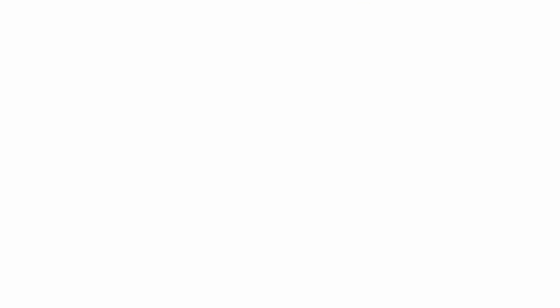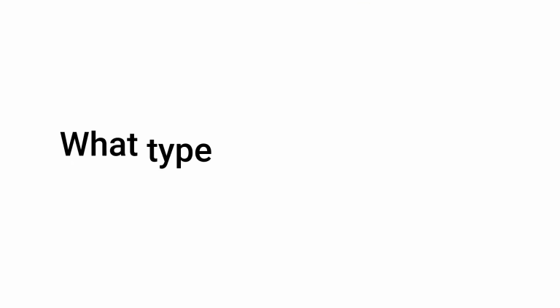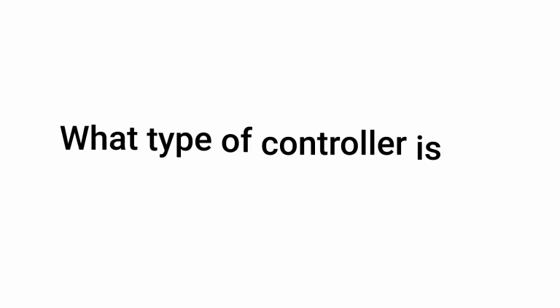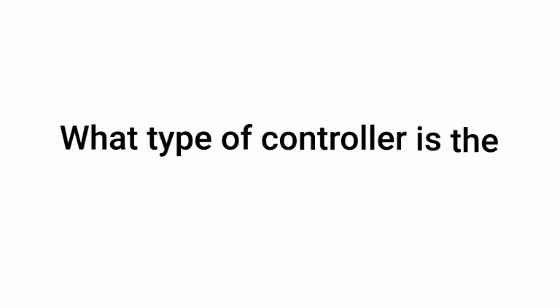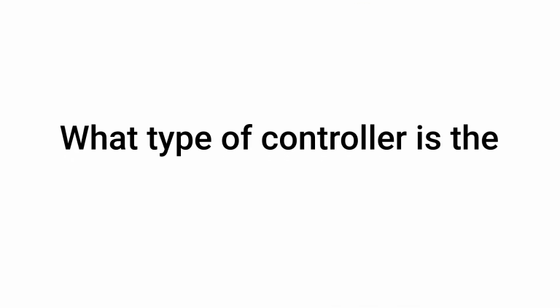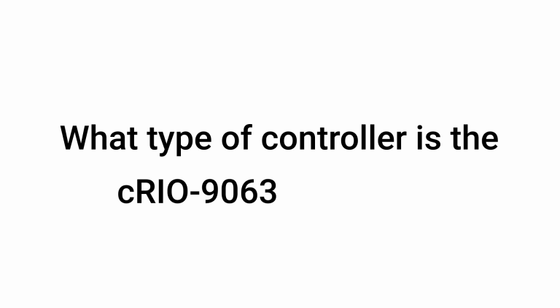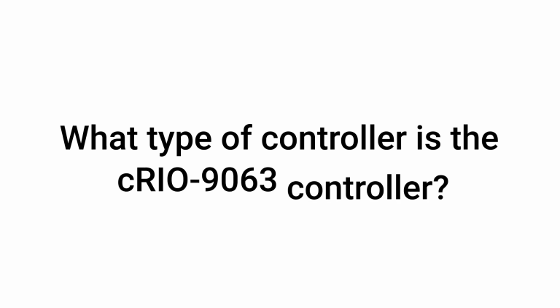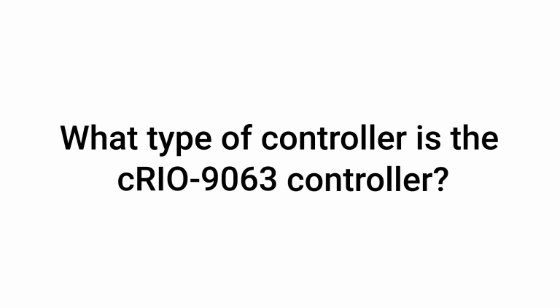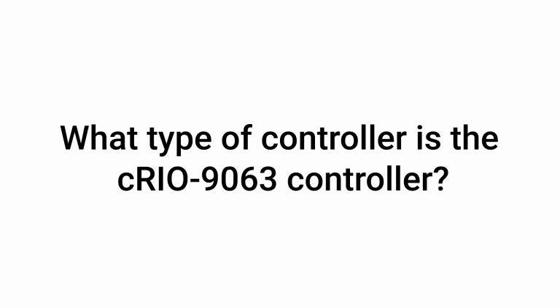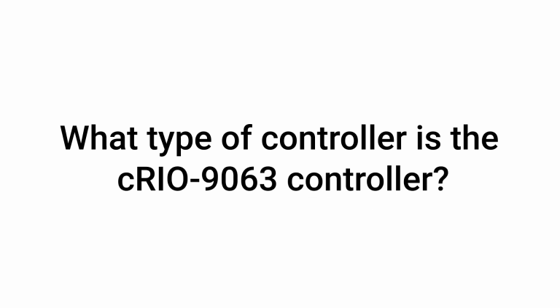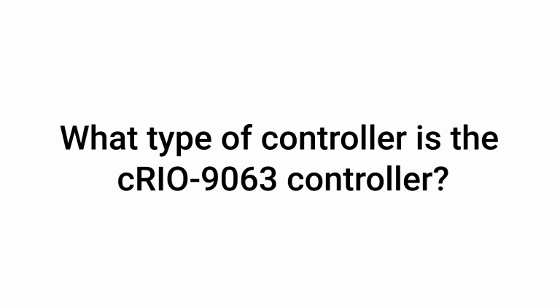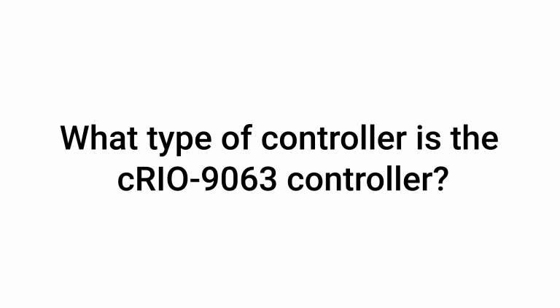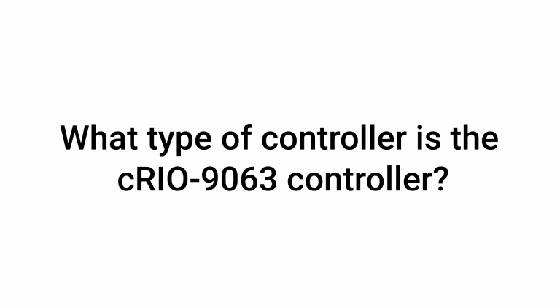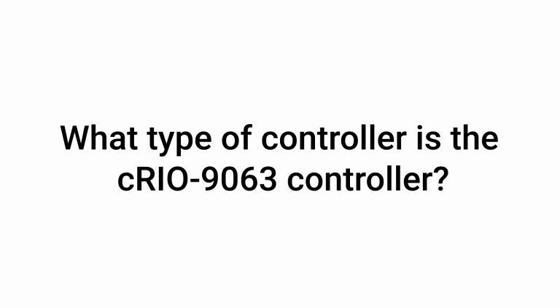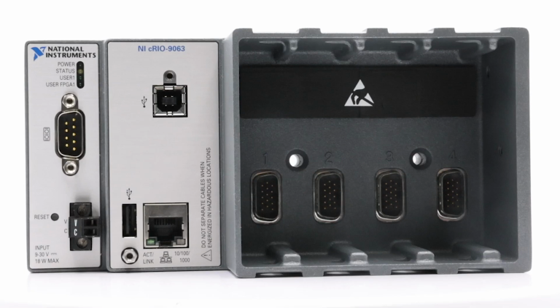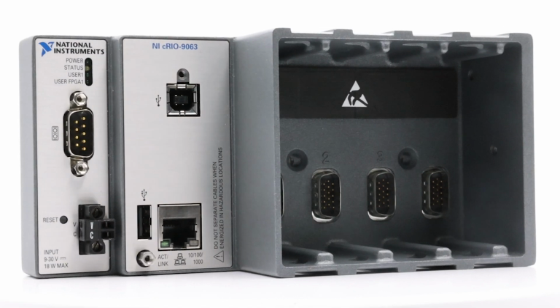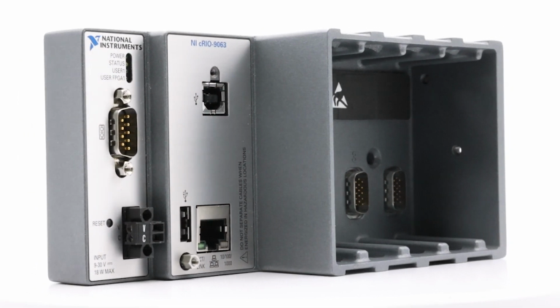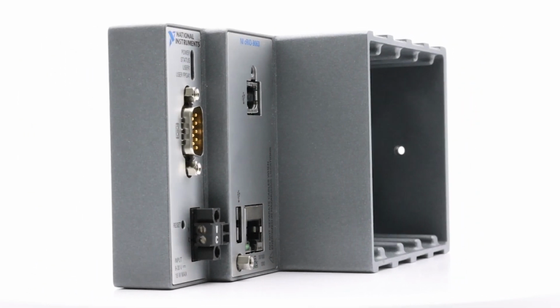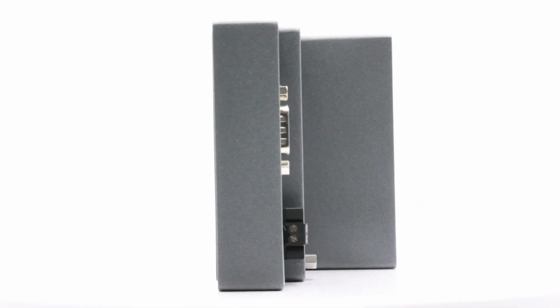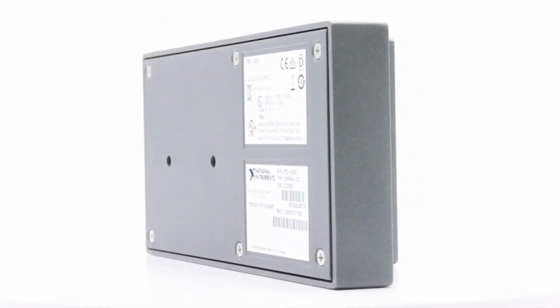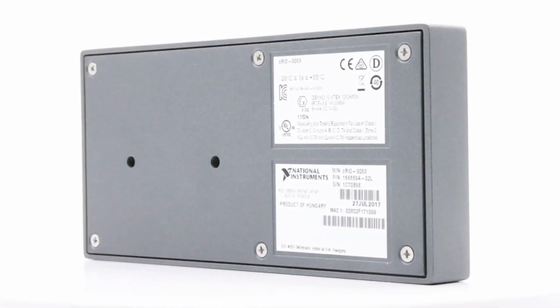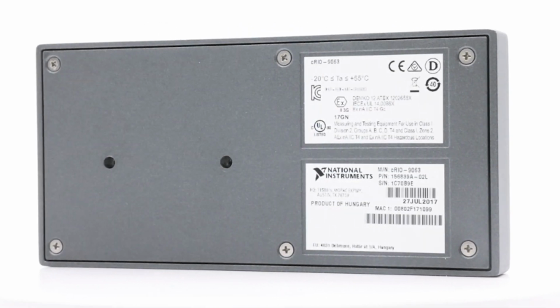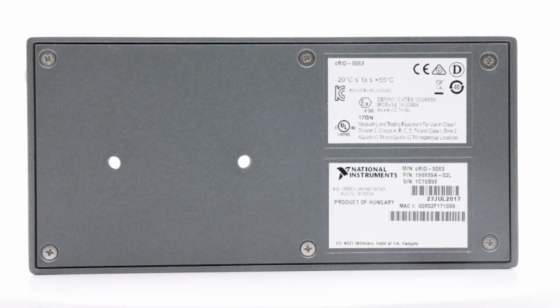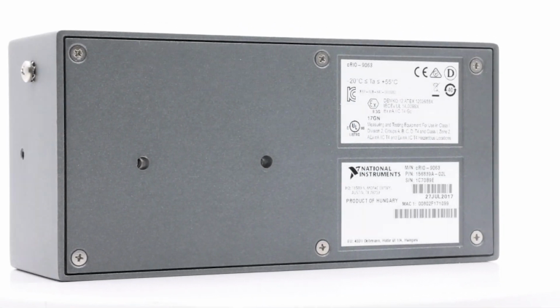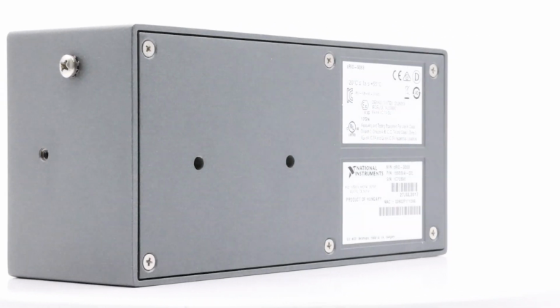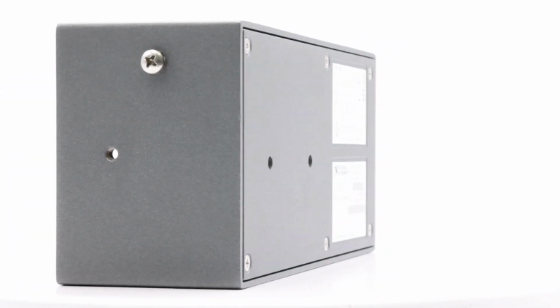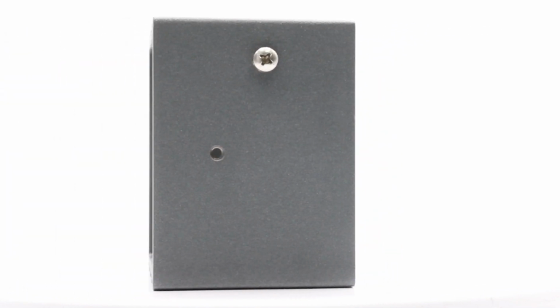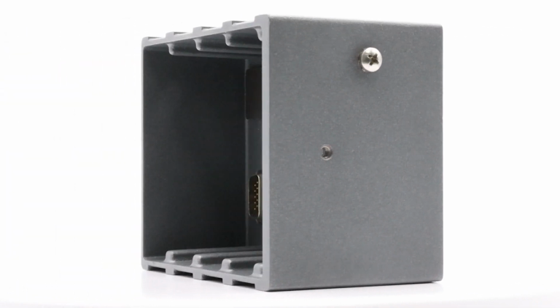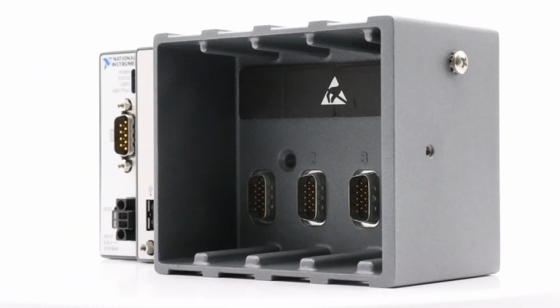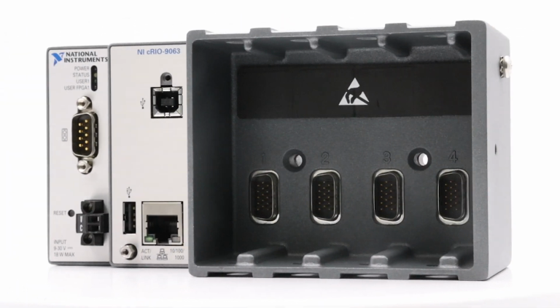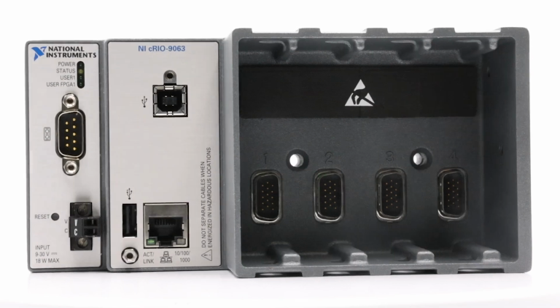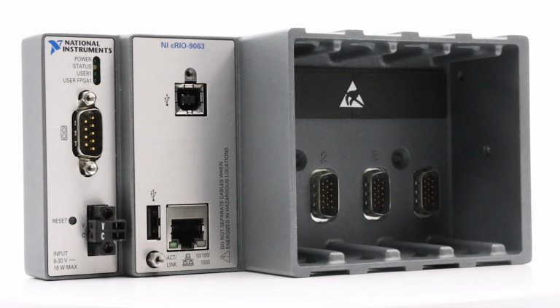What type of controller is the CRIO9063? The CRIO9063 controller is a 4-slot RIO FPGA controller for custom IO timing, control, and processing.